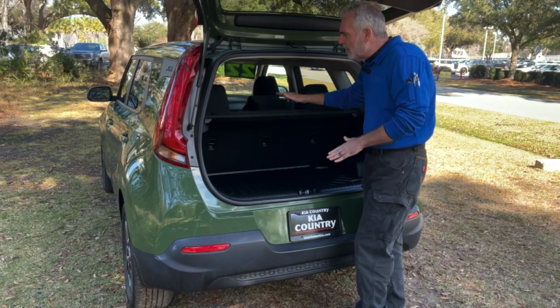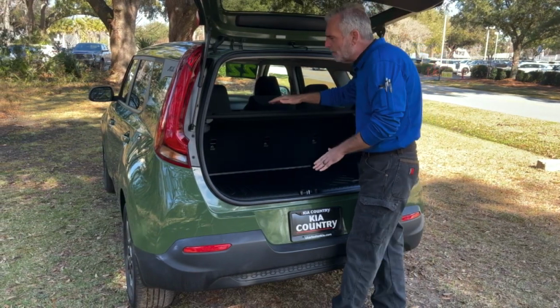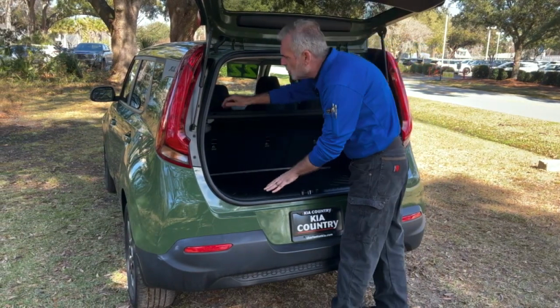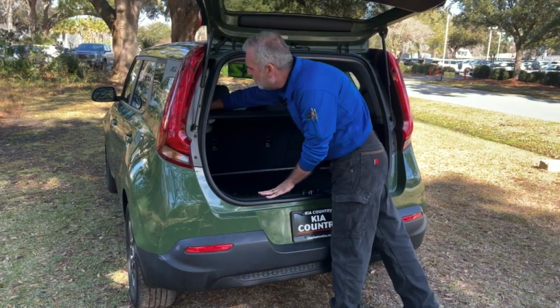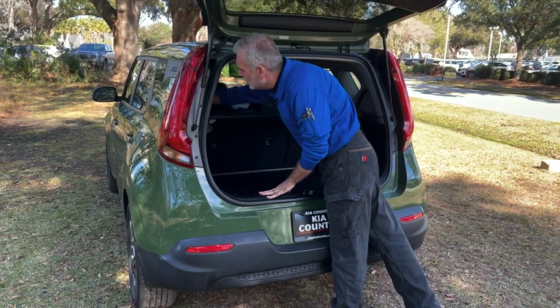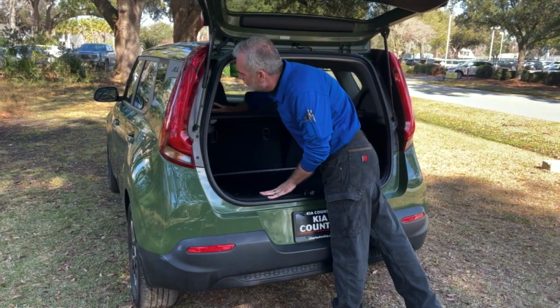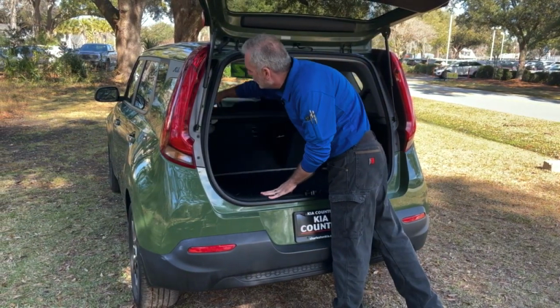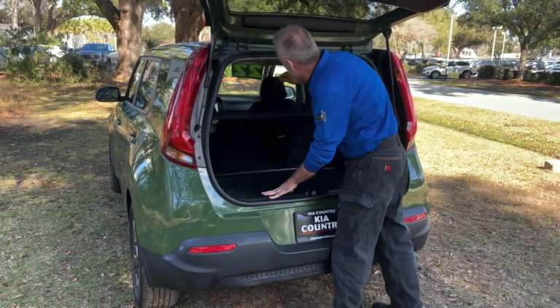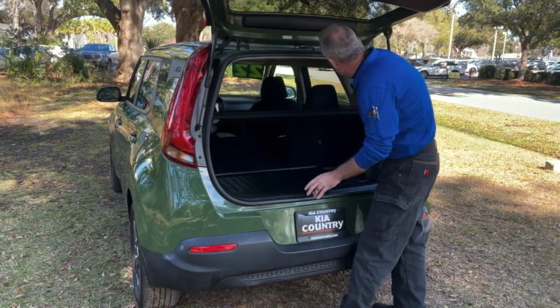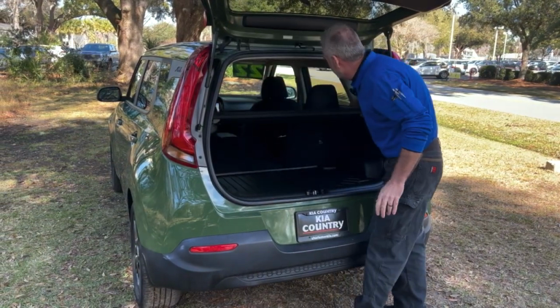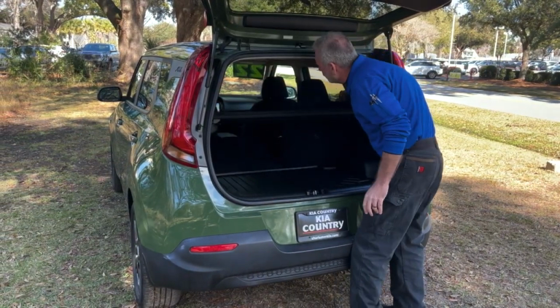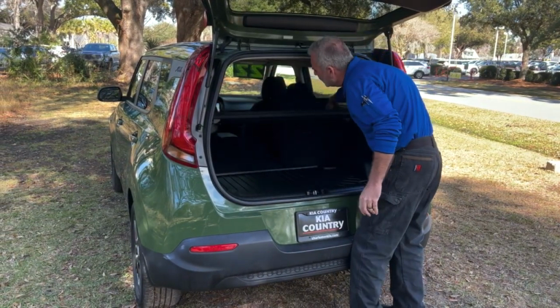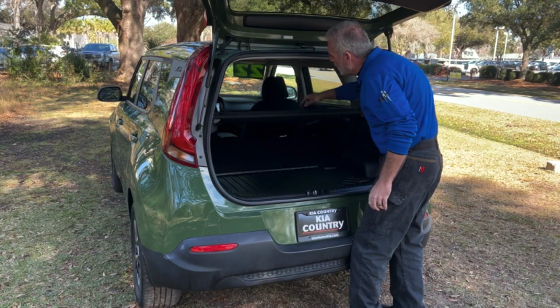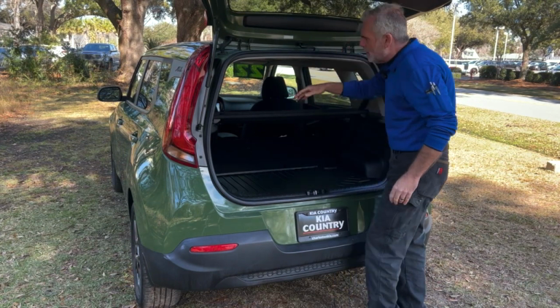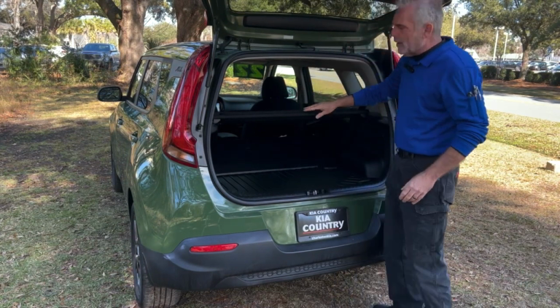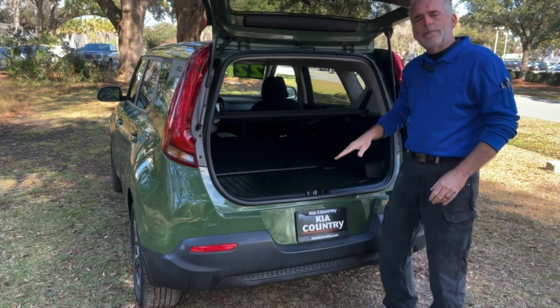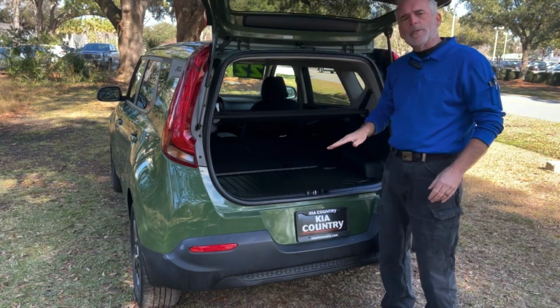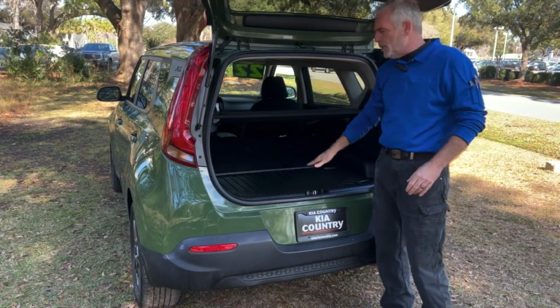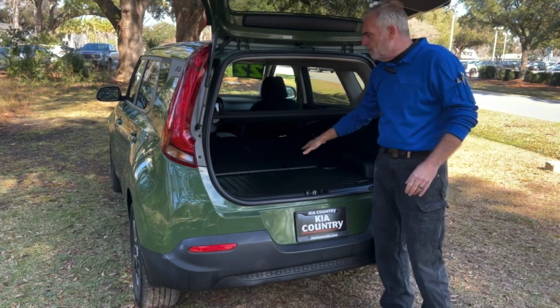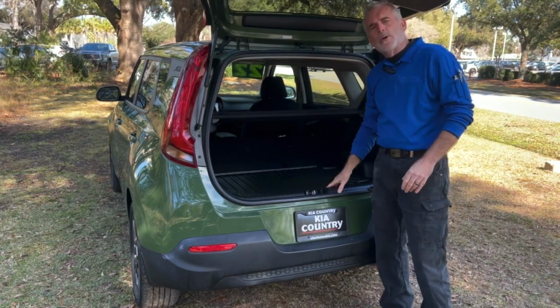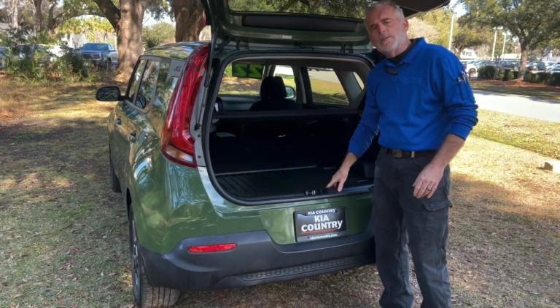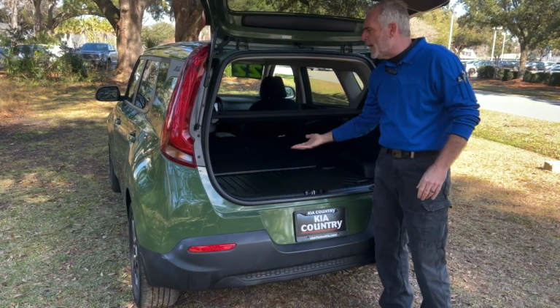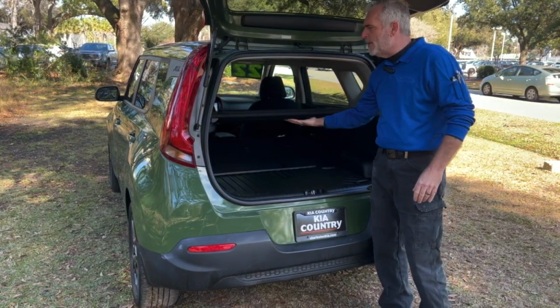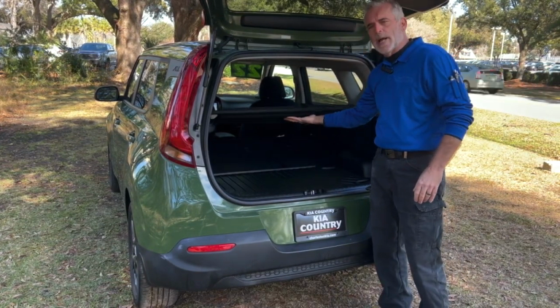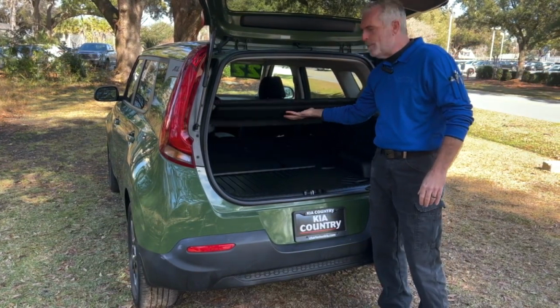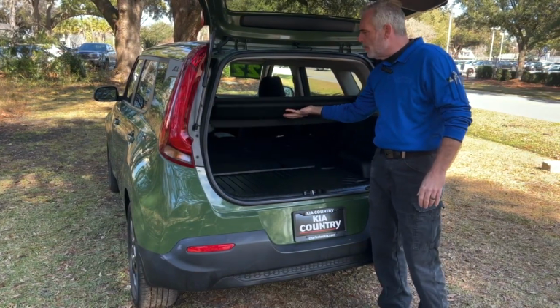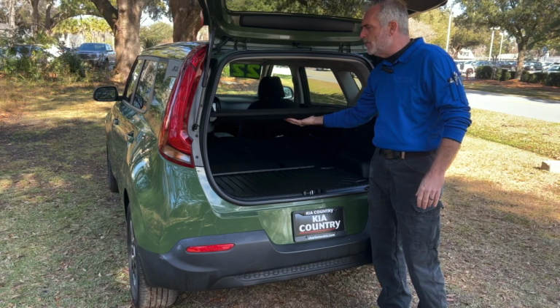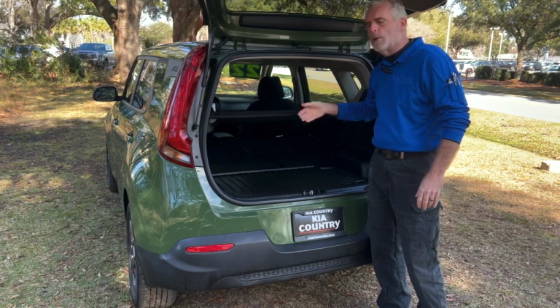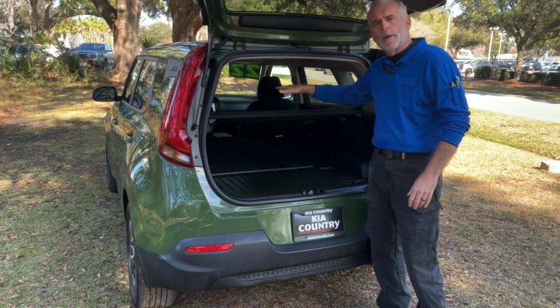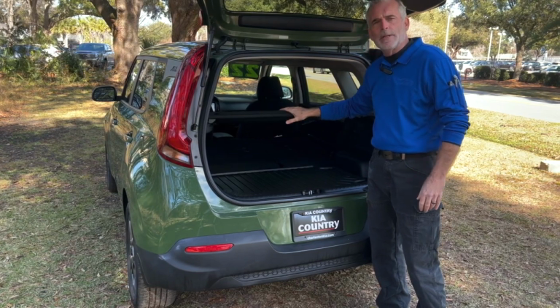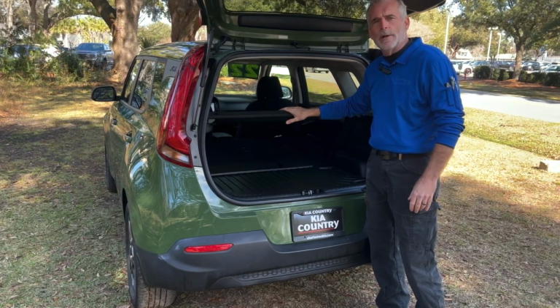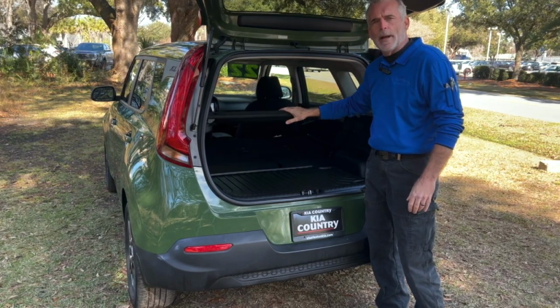If you have larger items, both rear seats fold down. This tray can actually be removed so that you can put whatever you need to here in the back.